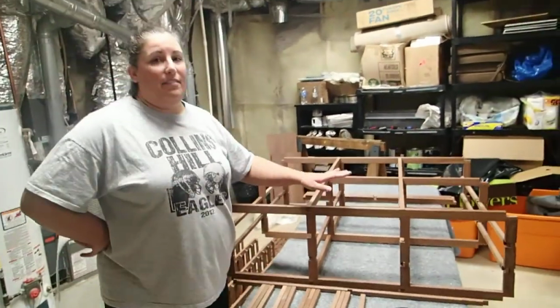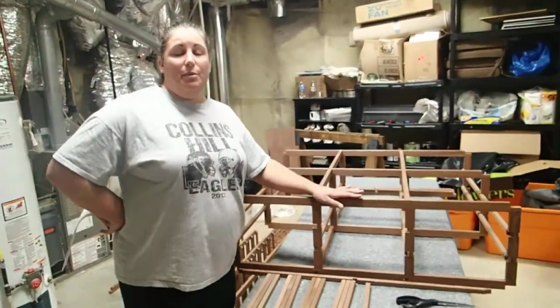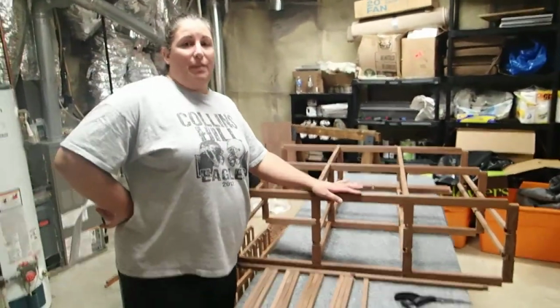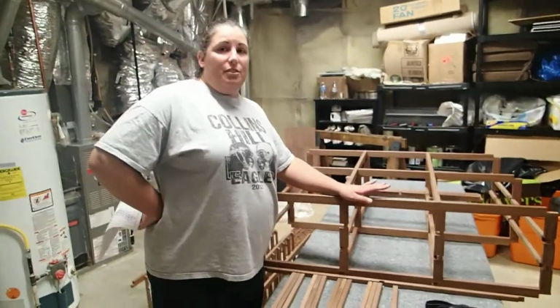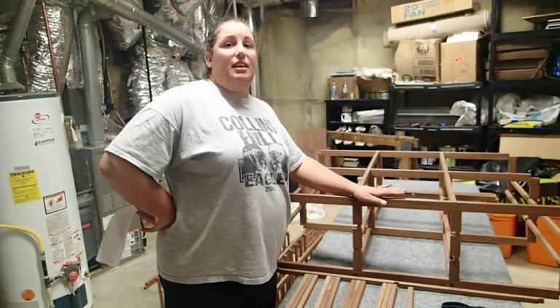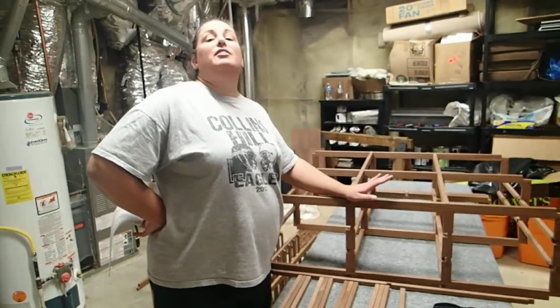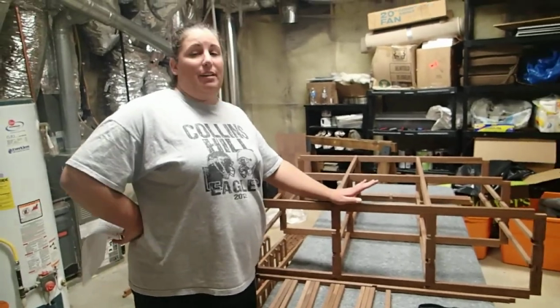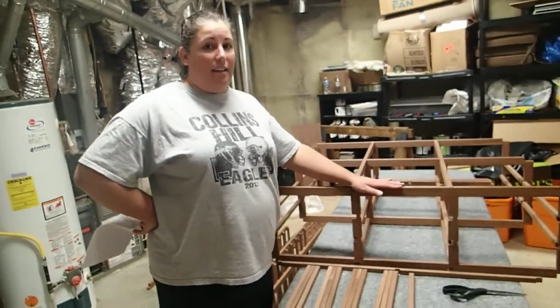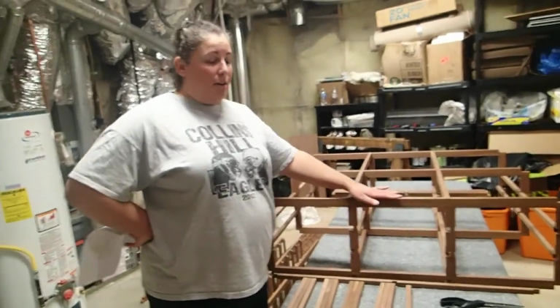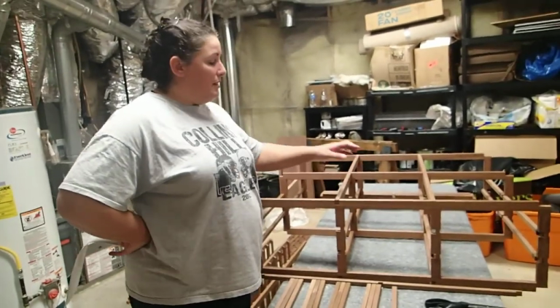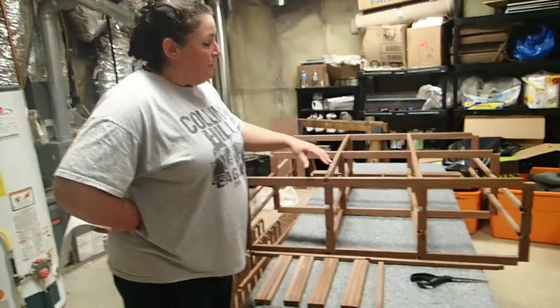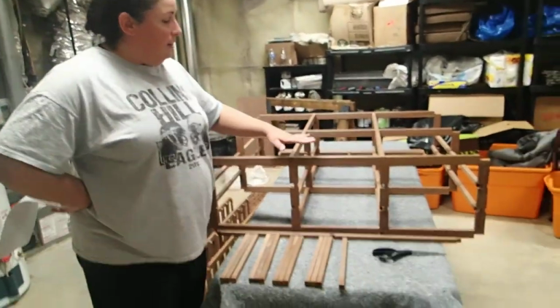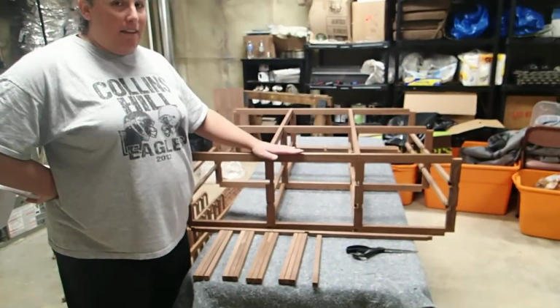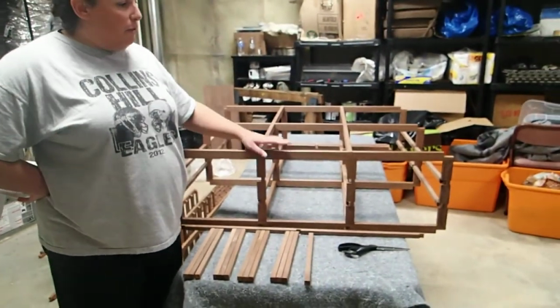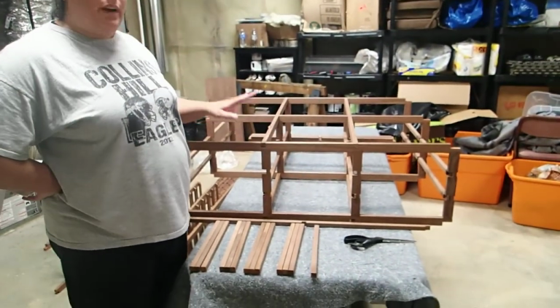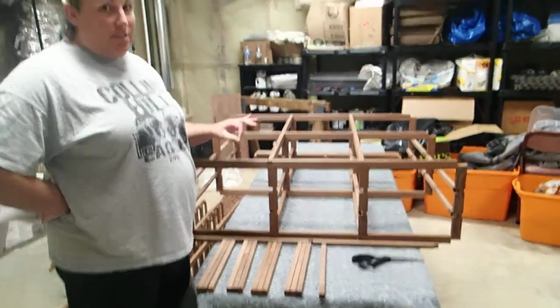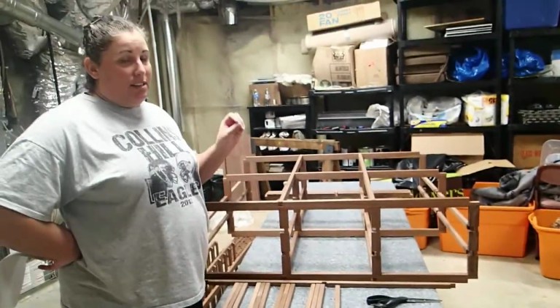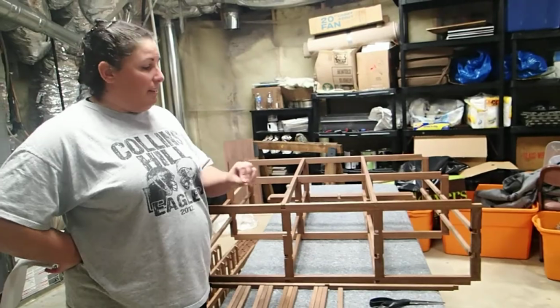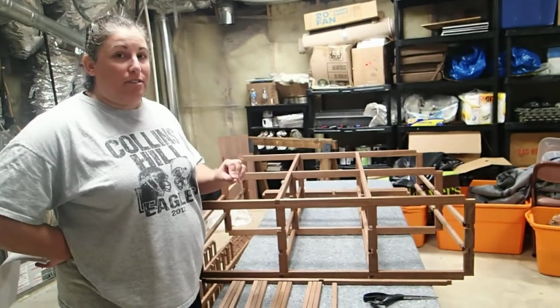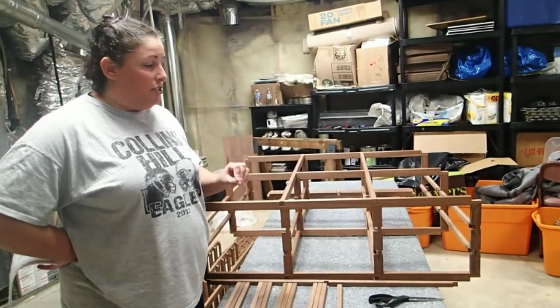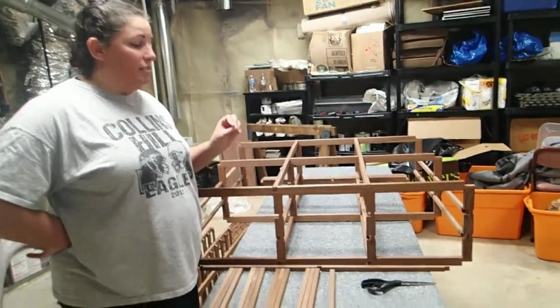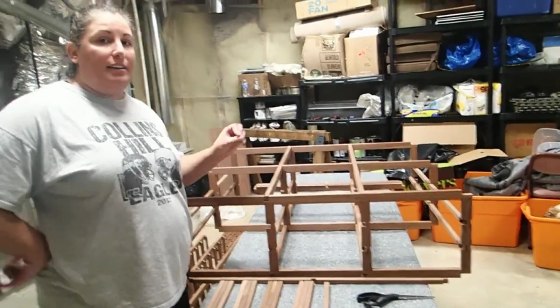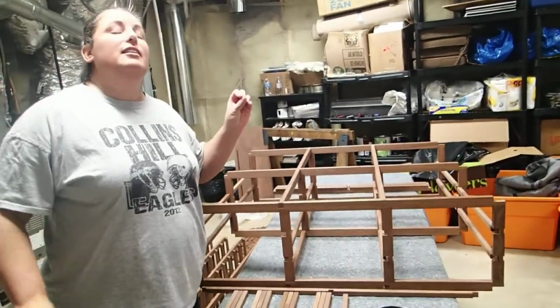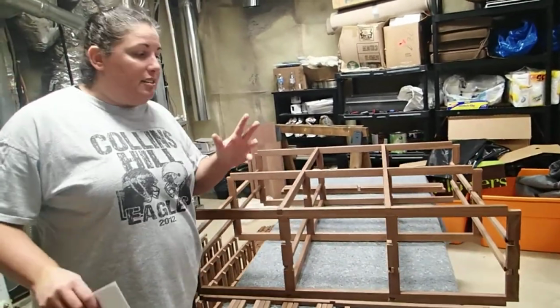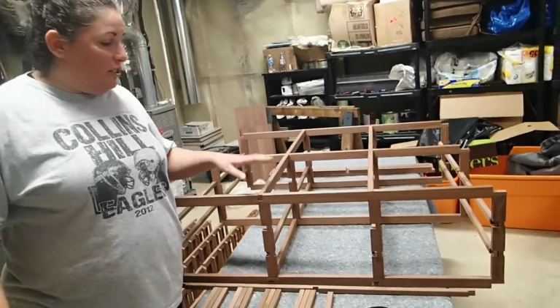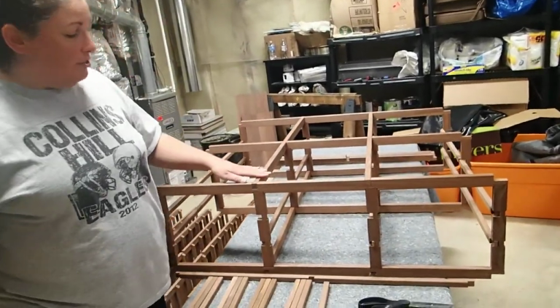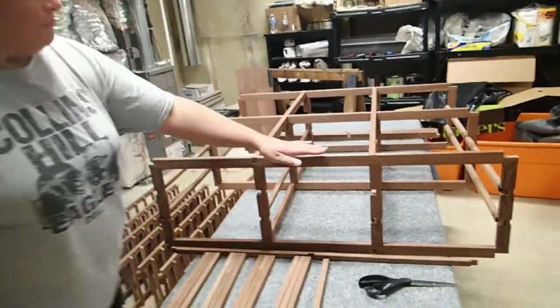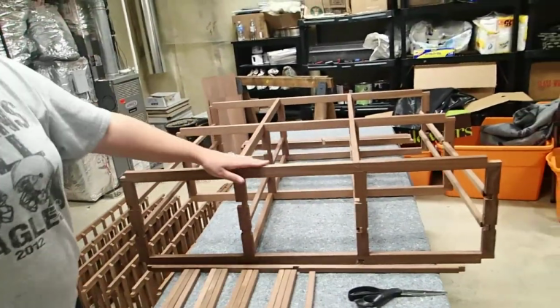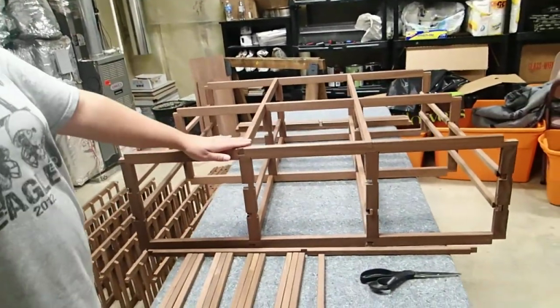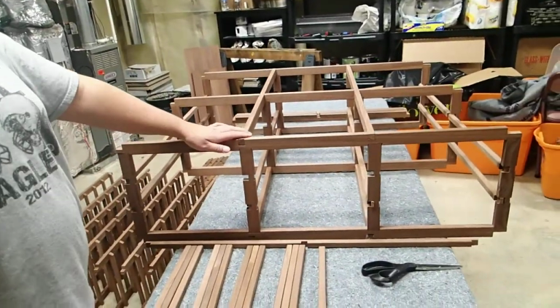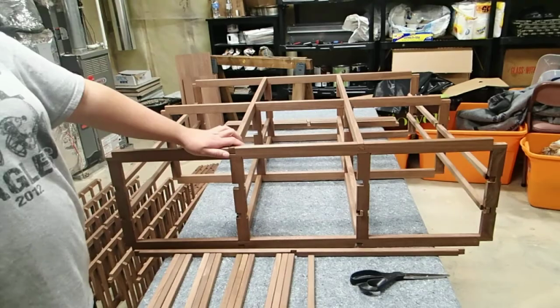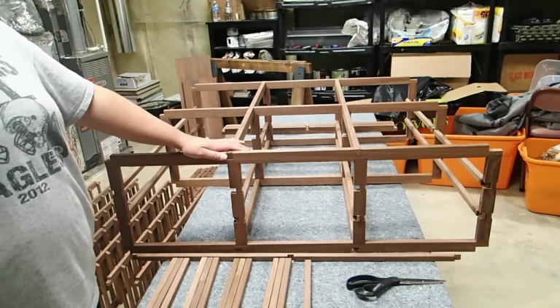We were thrilled to receive all the genuine seller's equipment. We love the rosewood. We do have issues — these are manufacturing issues, not installation issues. This is the double diamond rack.